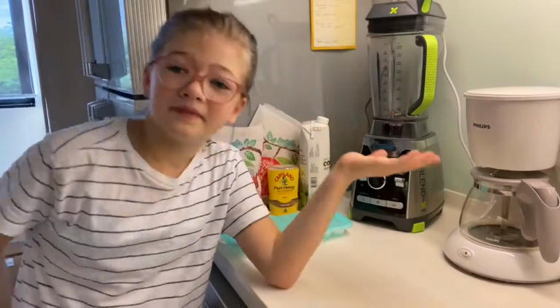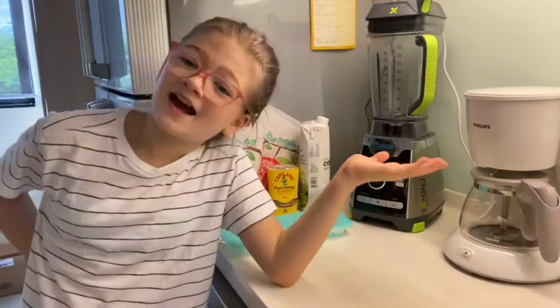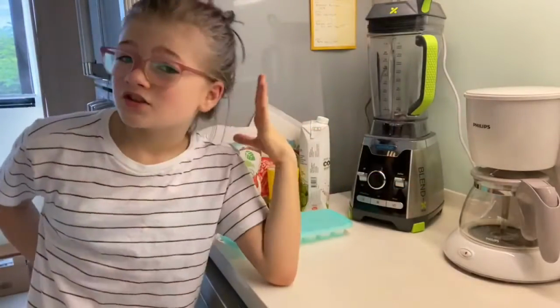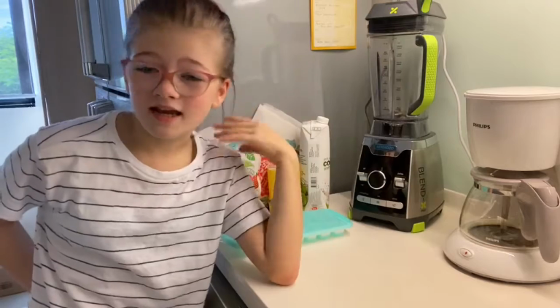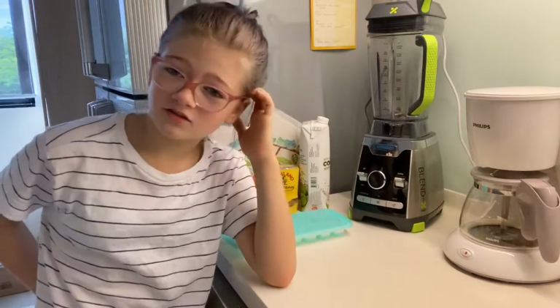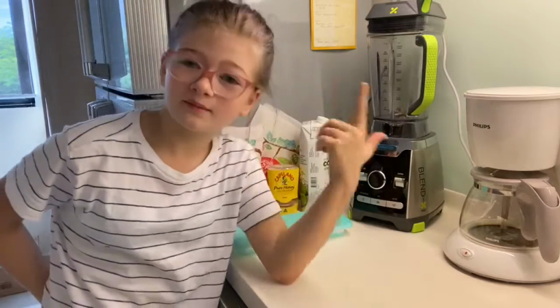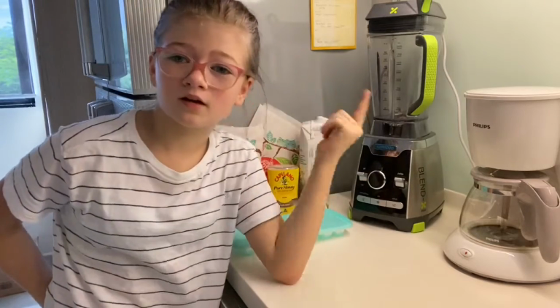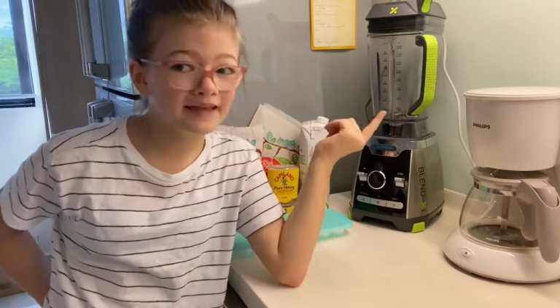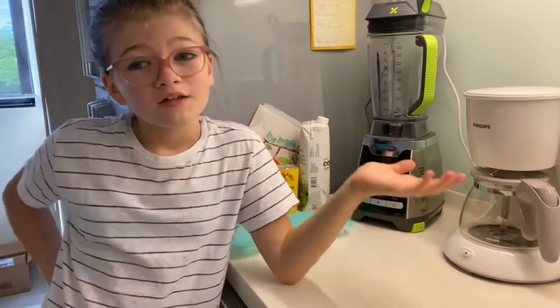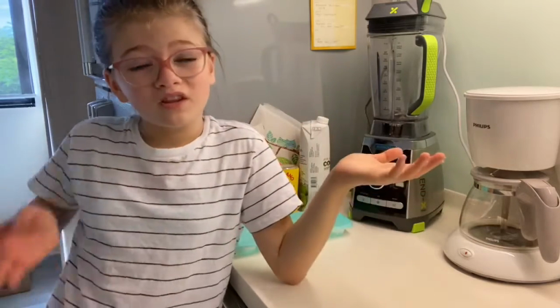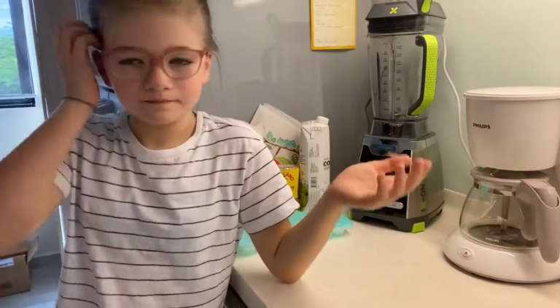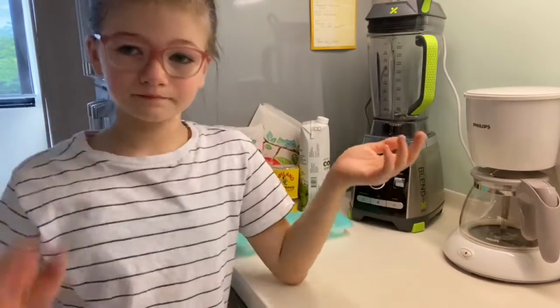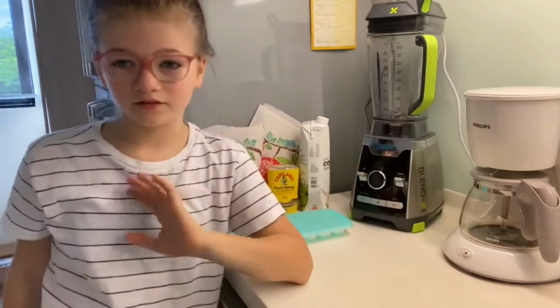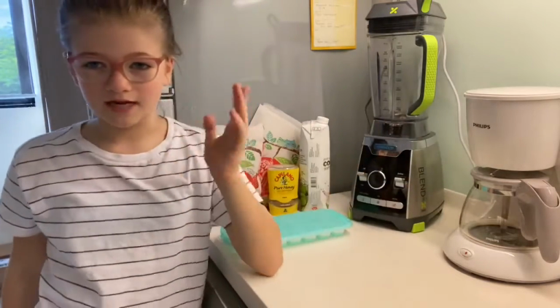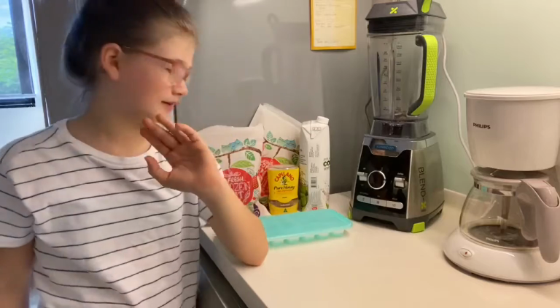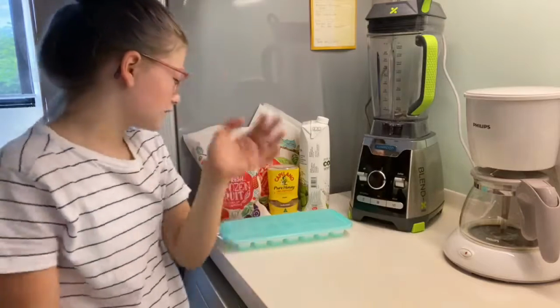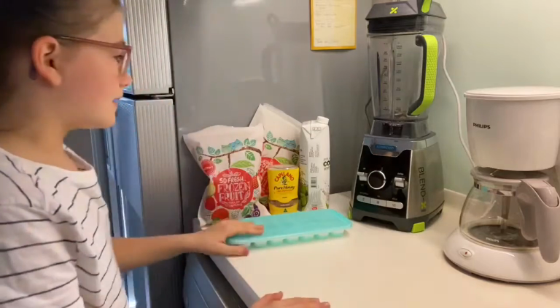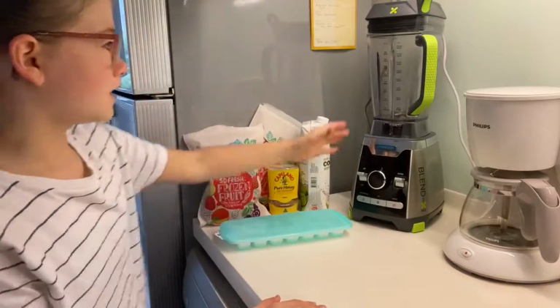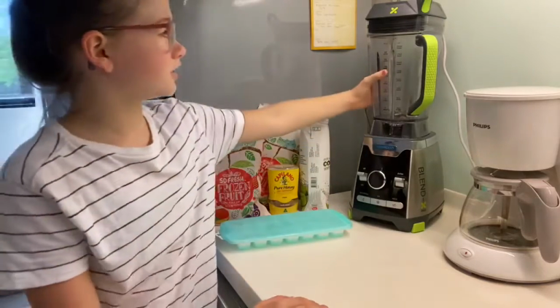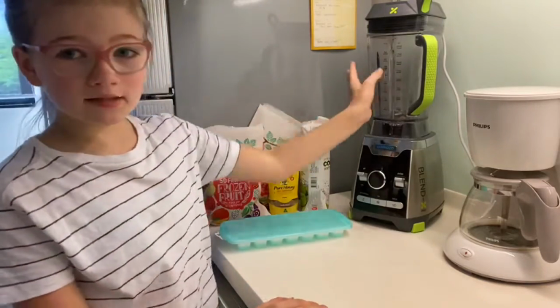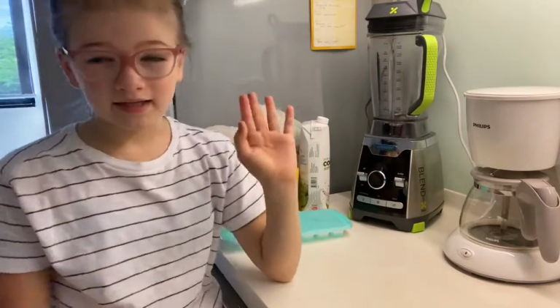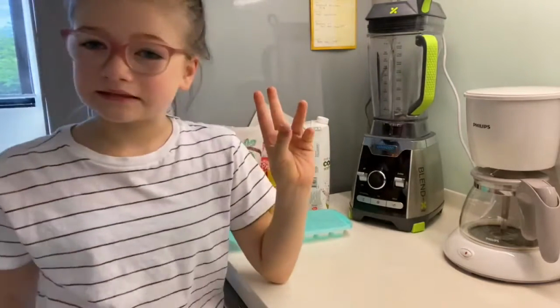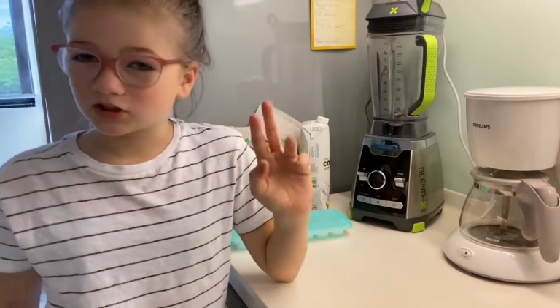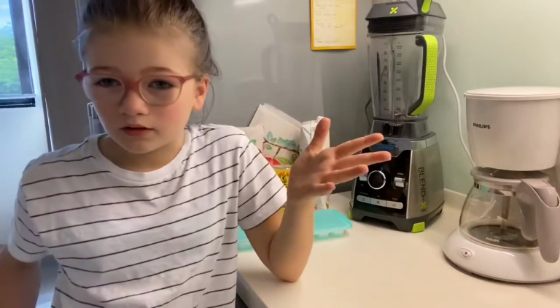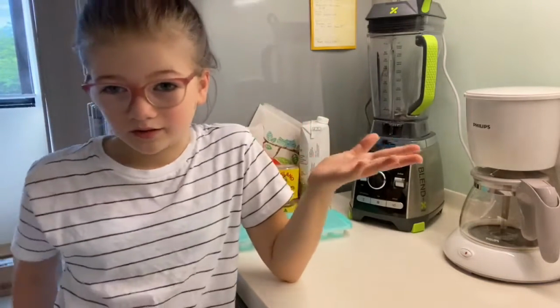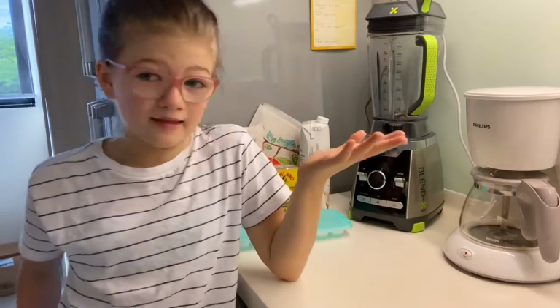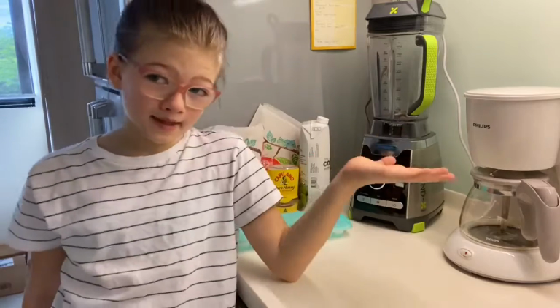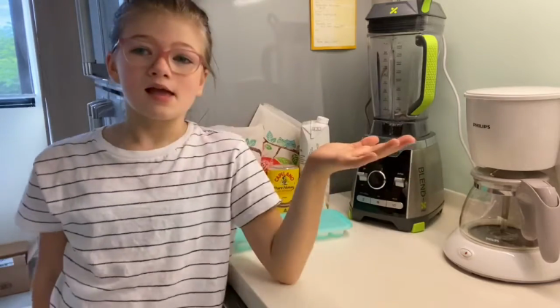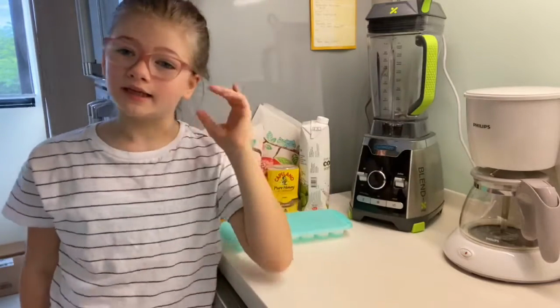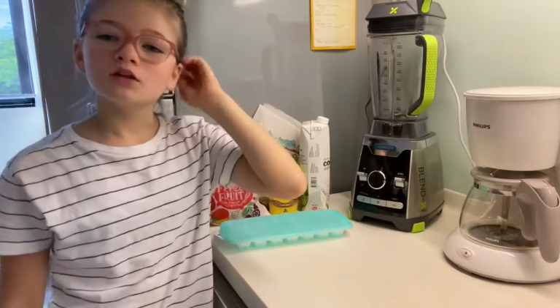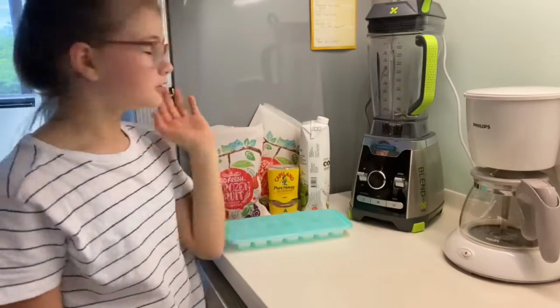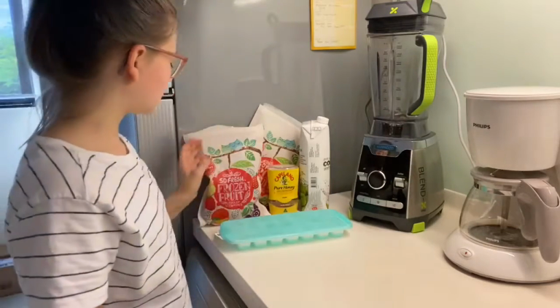Hey guys, so today we're going to be making smoothies. This is my signature smoothie, the smoothie I like making and drinking.